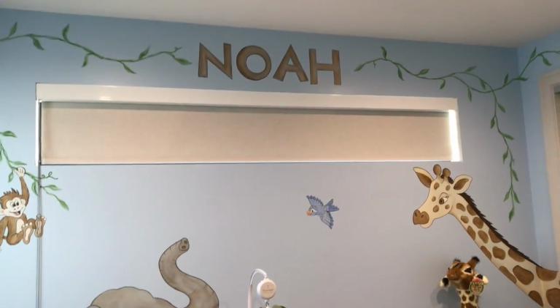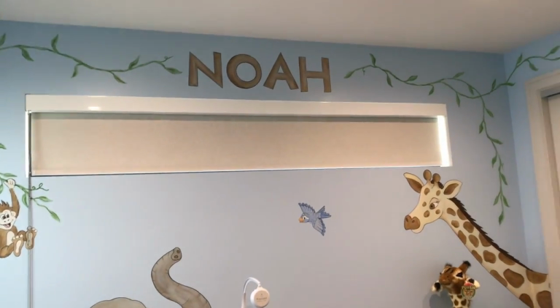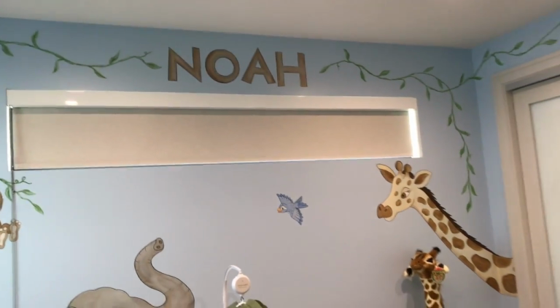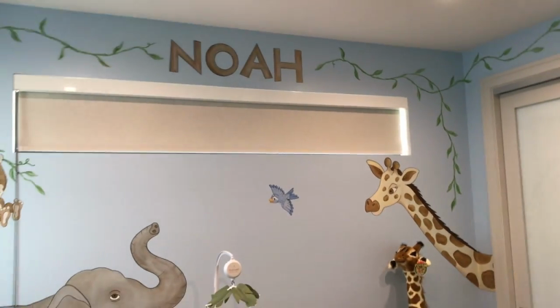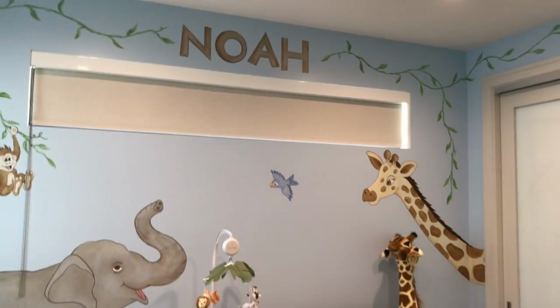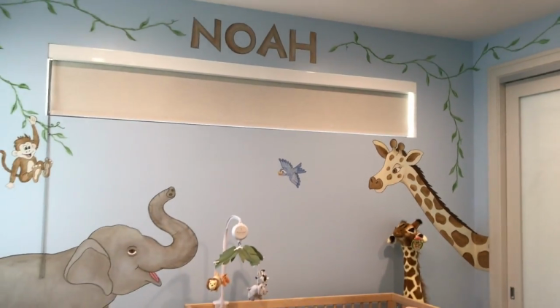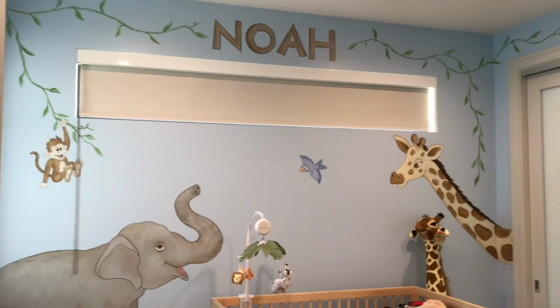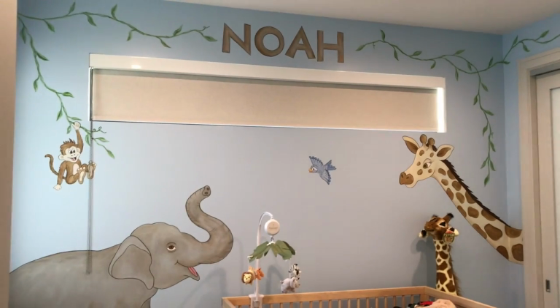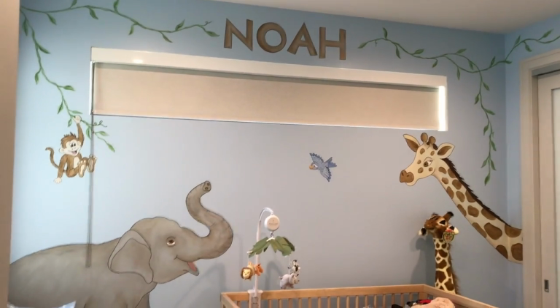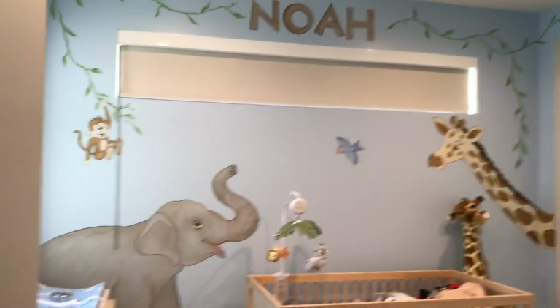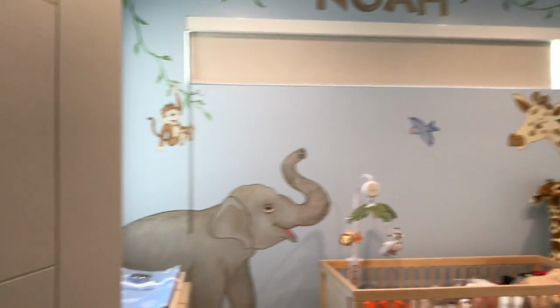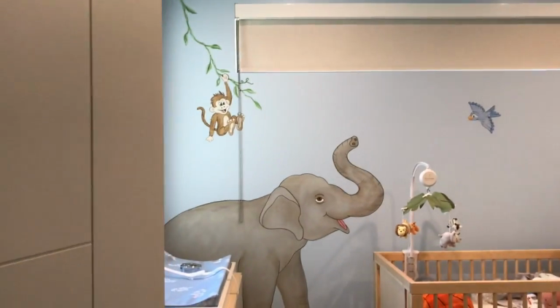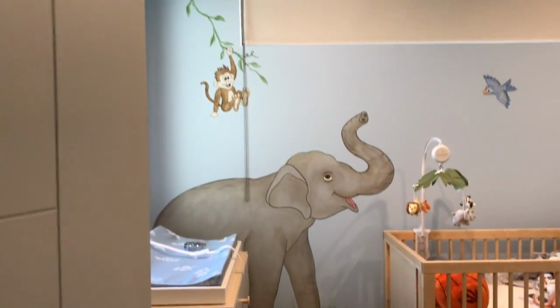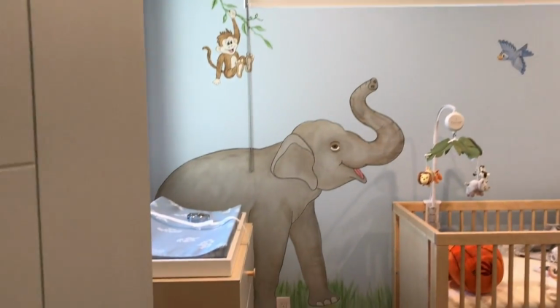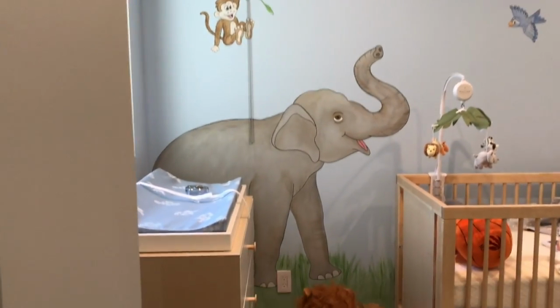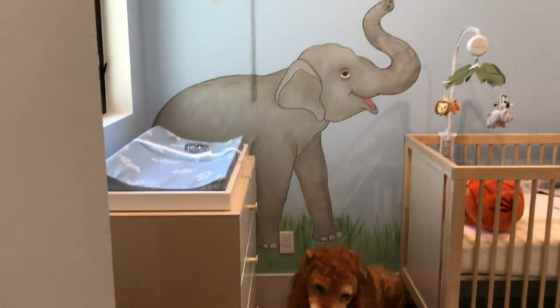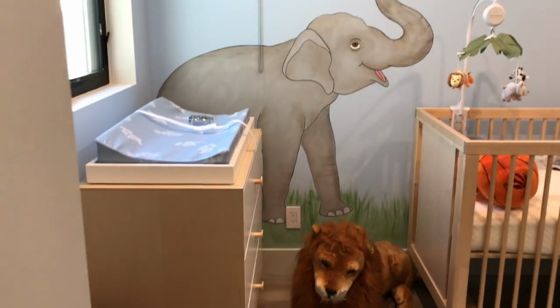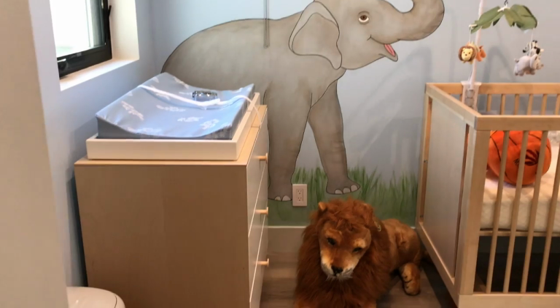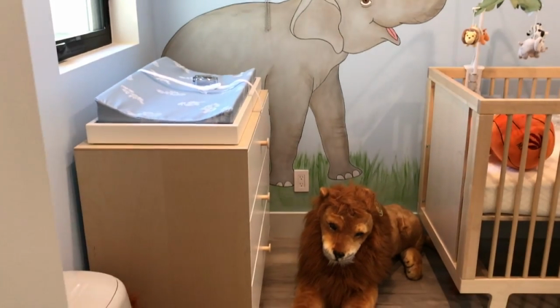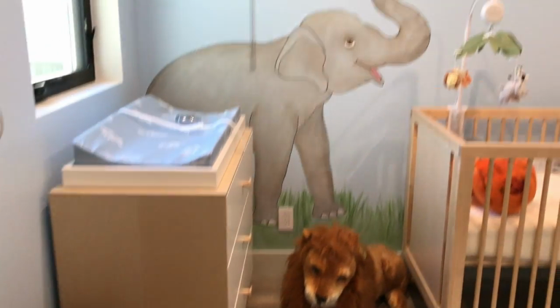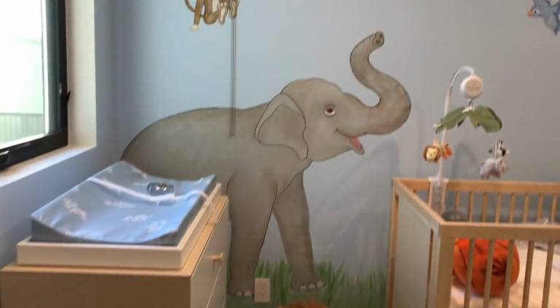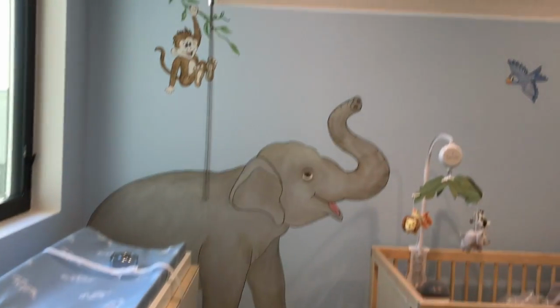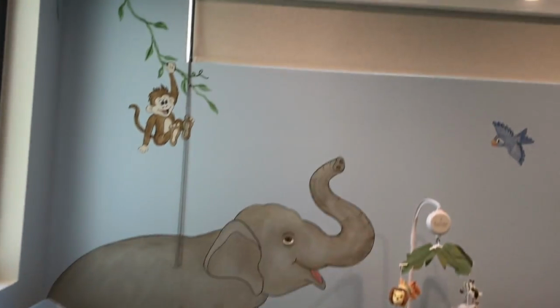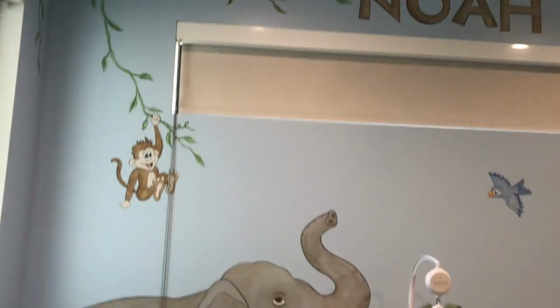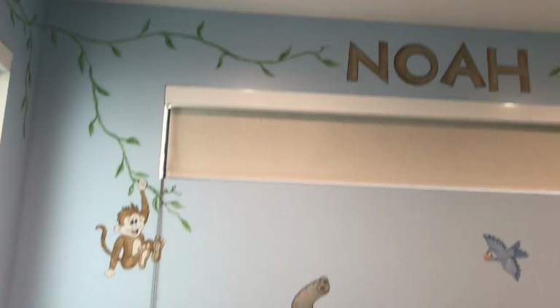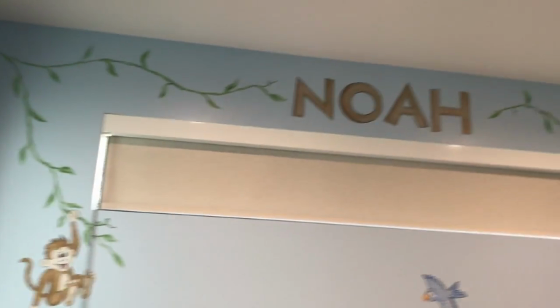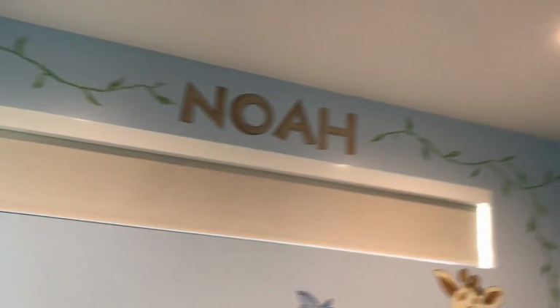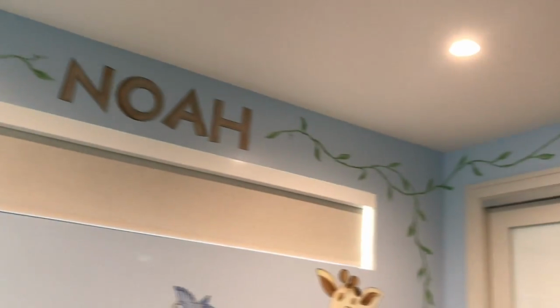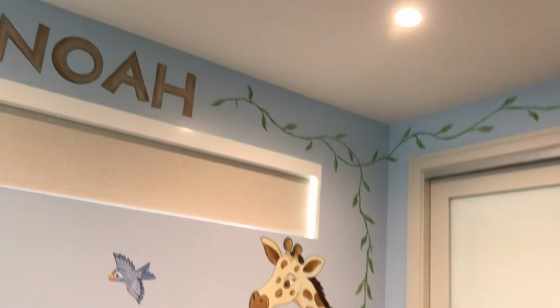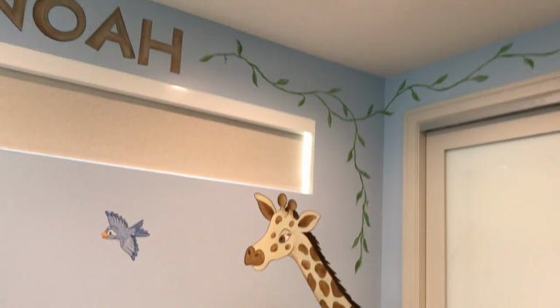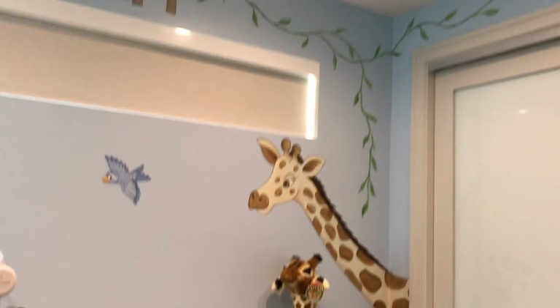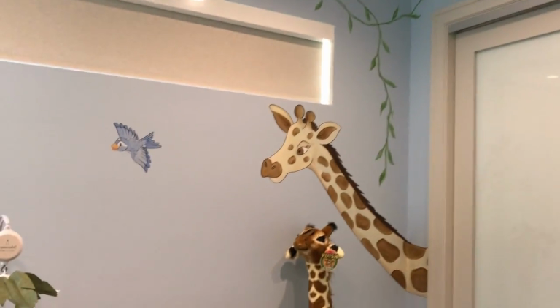Noah is a lucky little boy. We've got animals peeking in his crib, grass around the whole base of the room, and vines framing the top of the room.